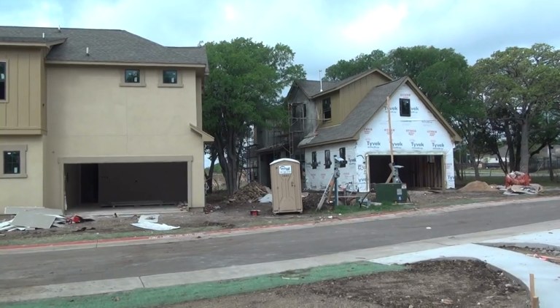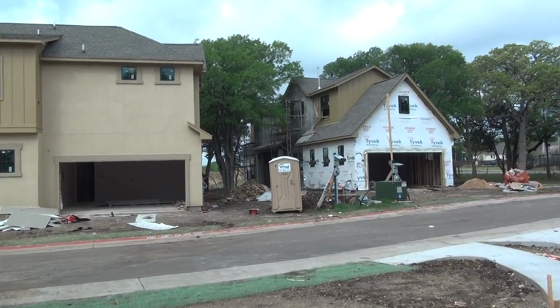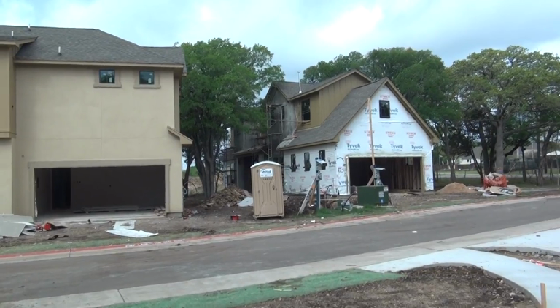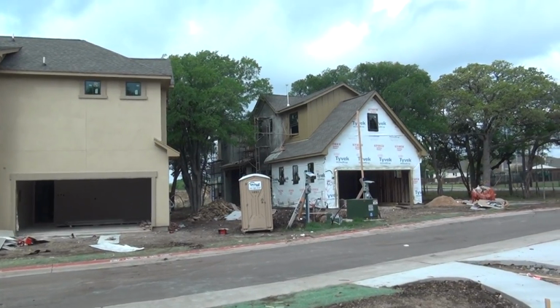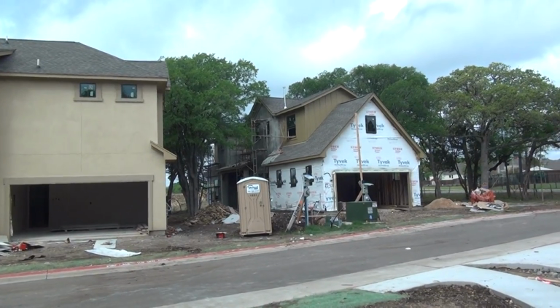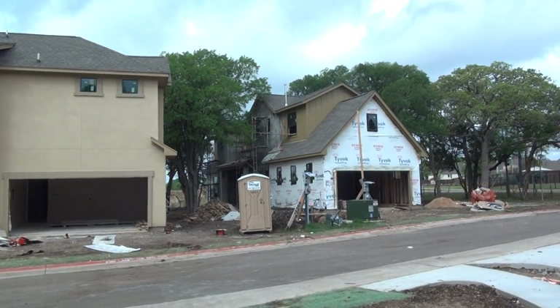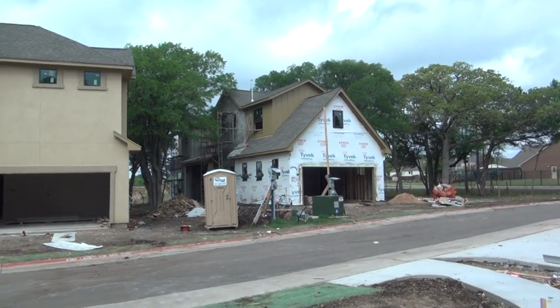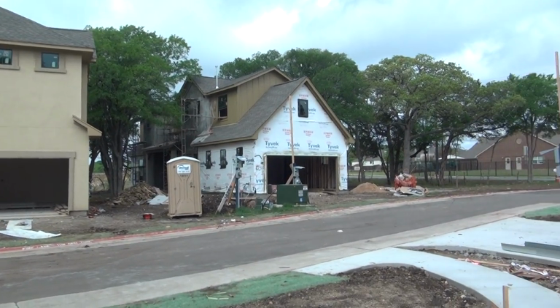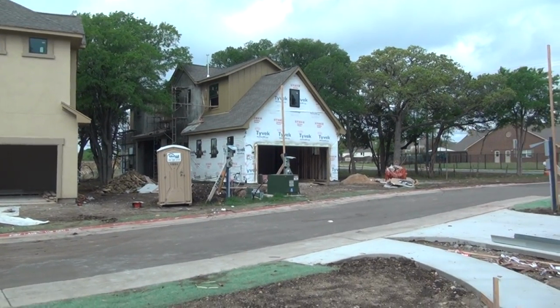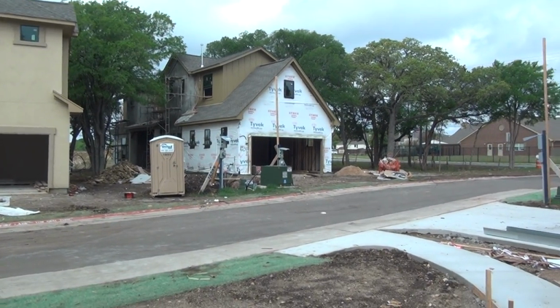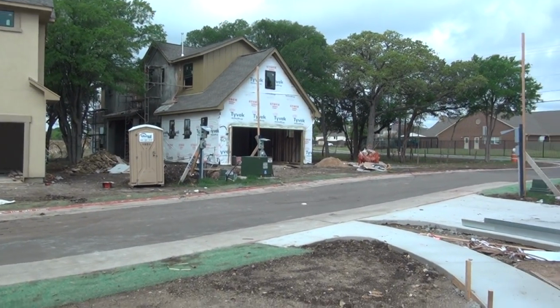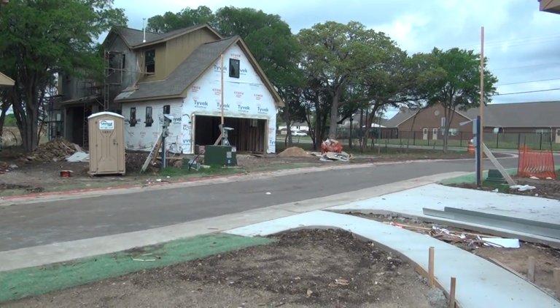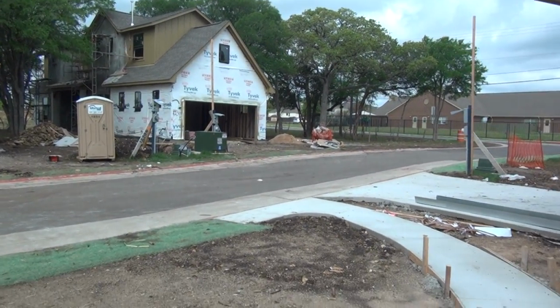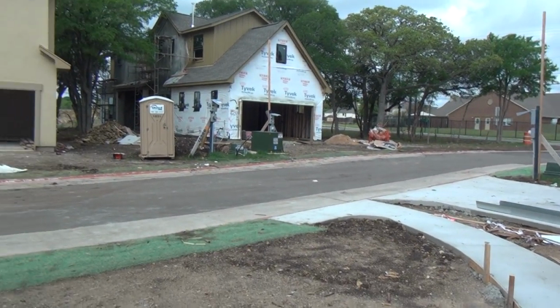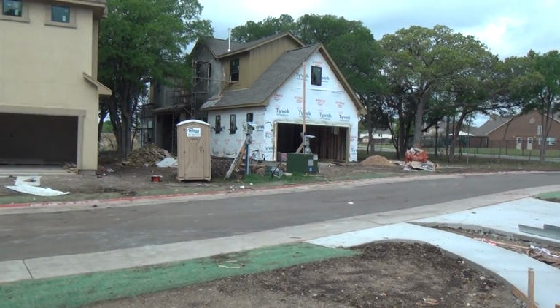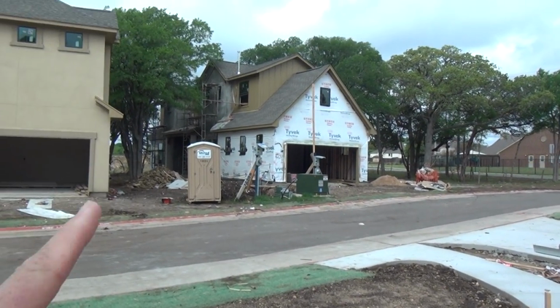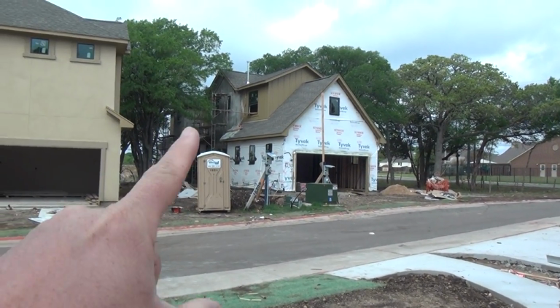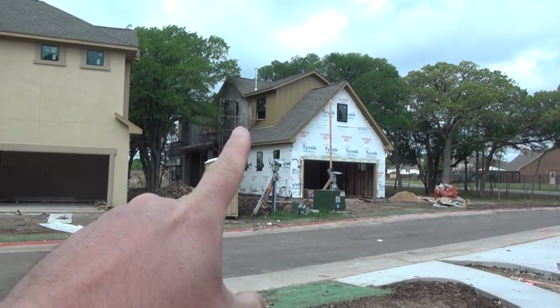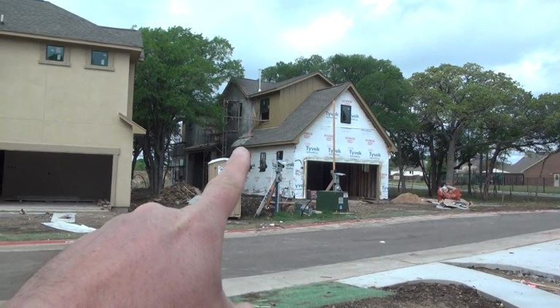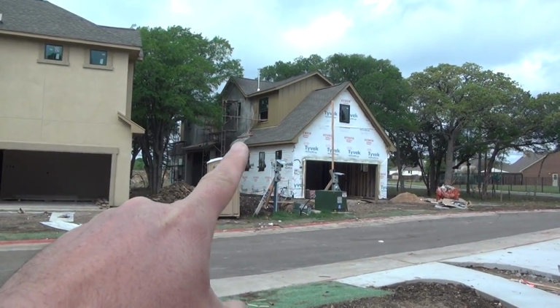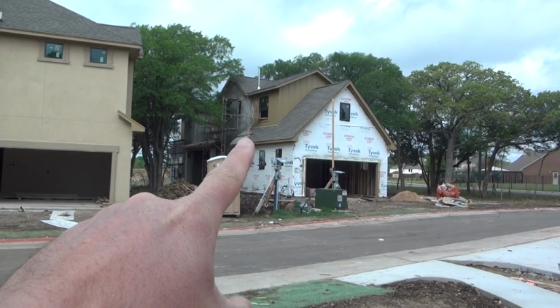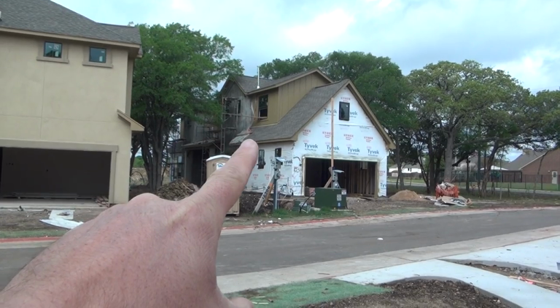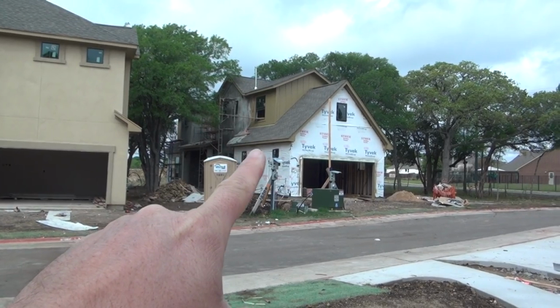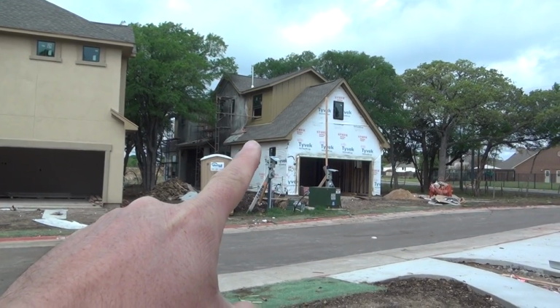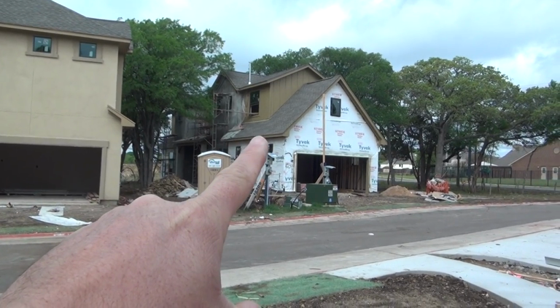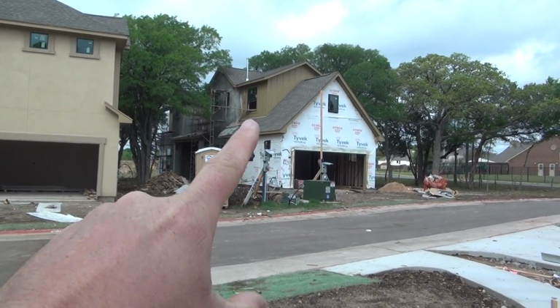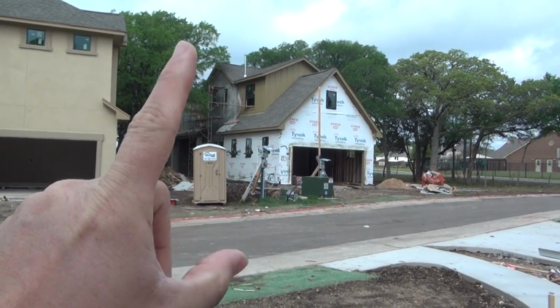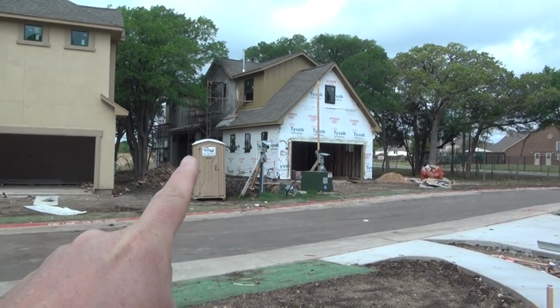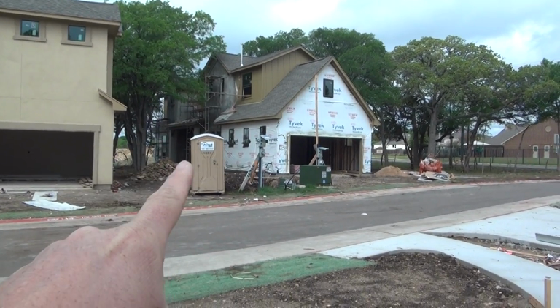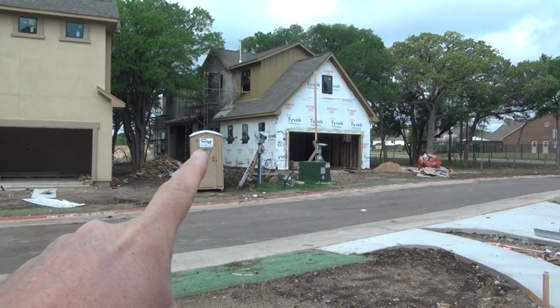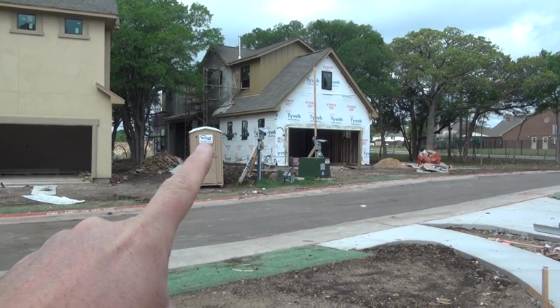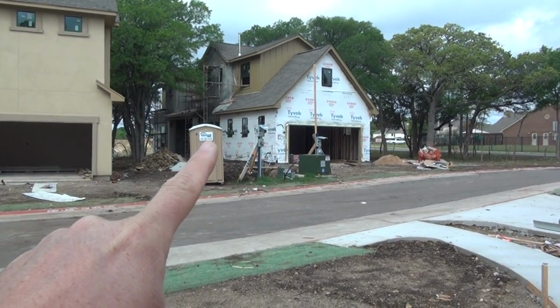Aberdeen Garden Condos — we have three or four model styles here. This one right here is $308,000 with a master downstairs.